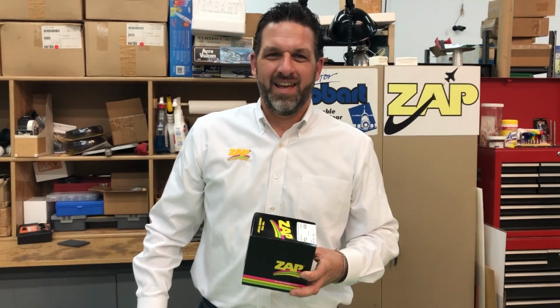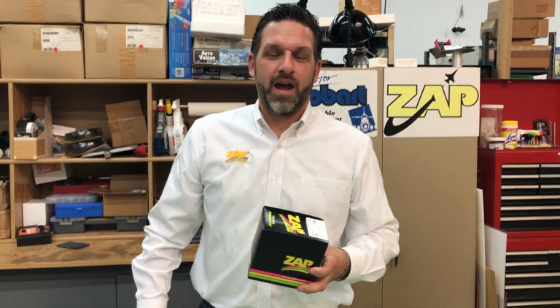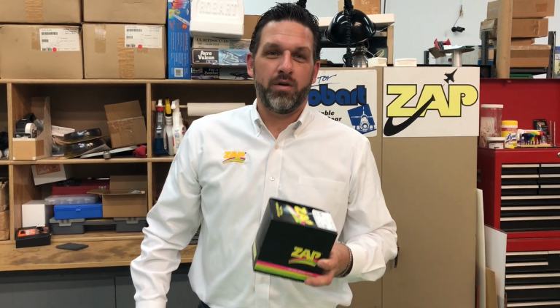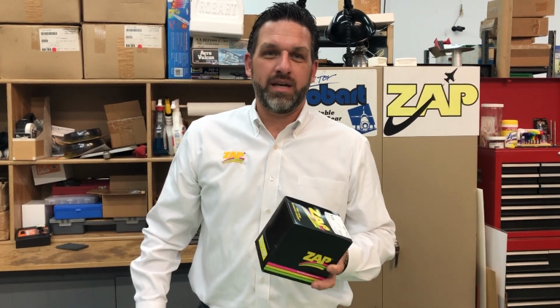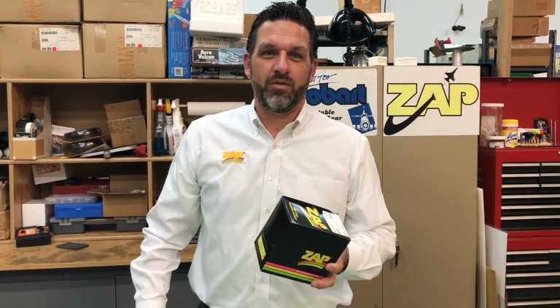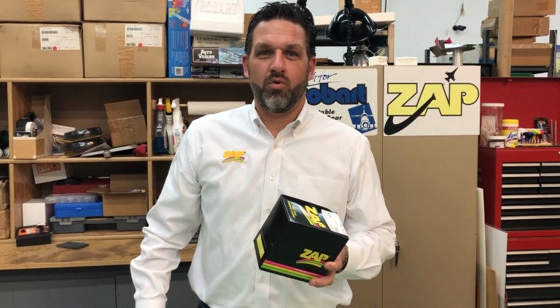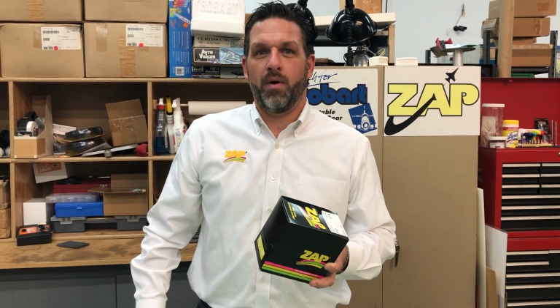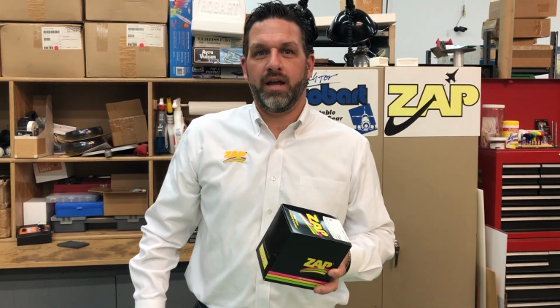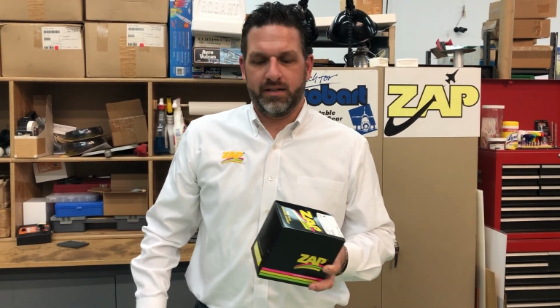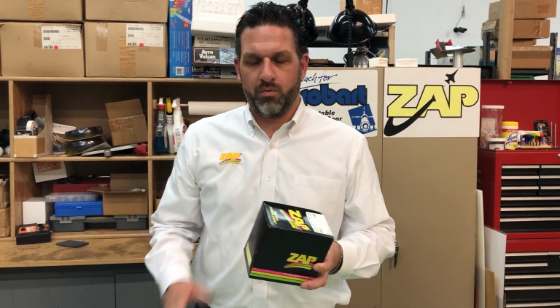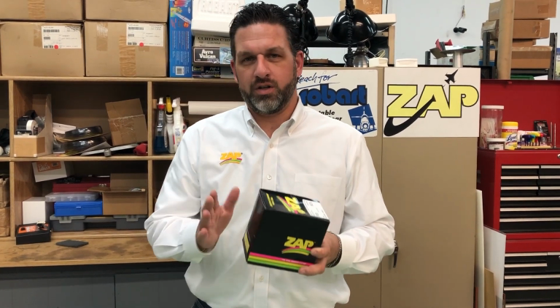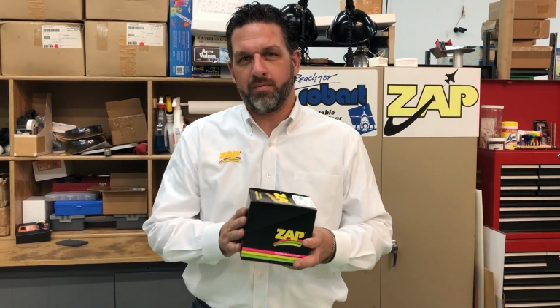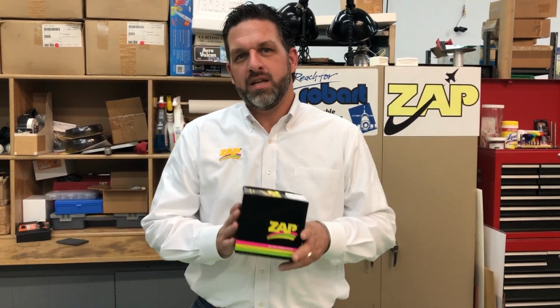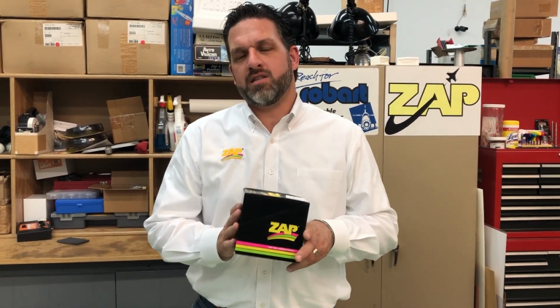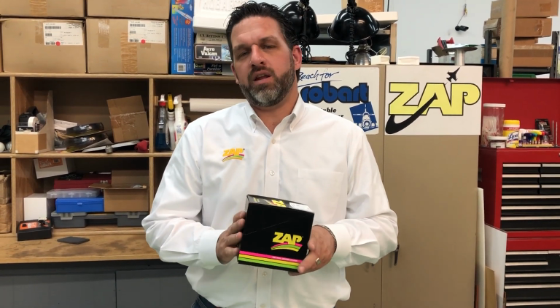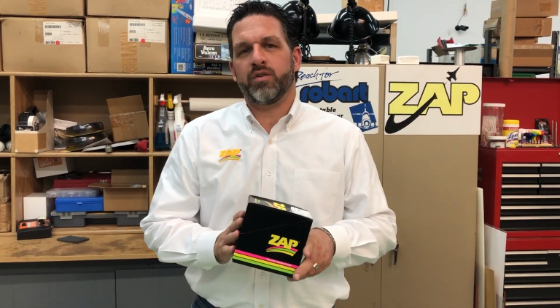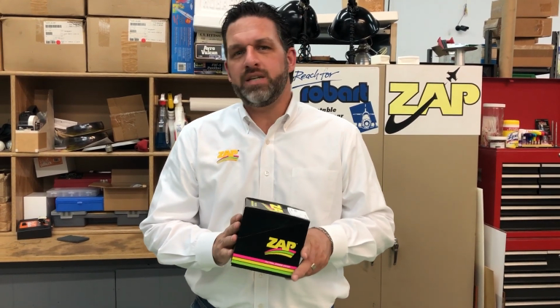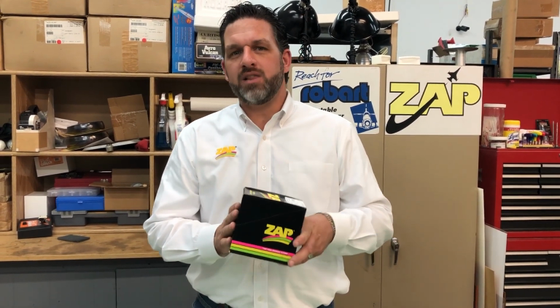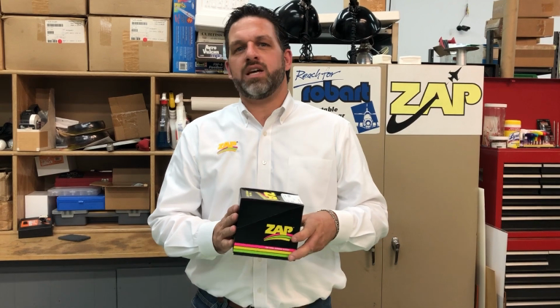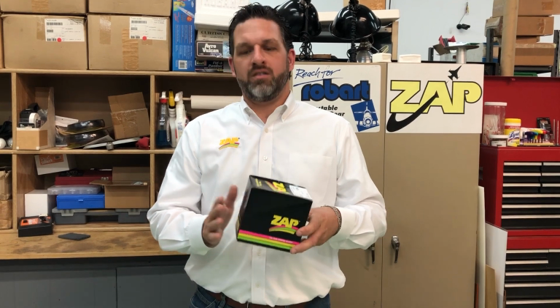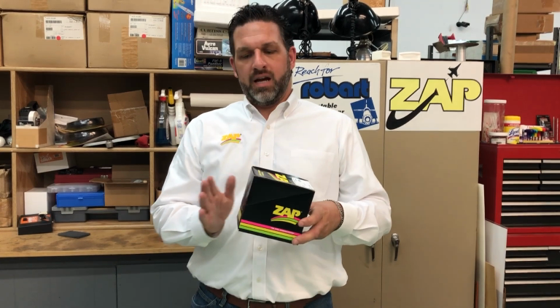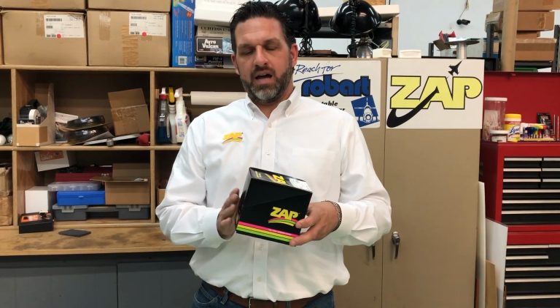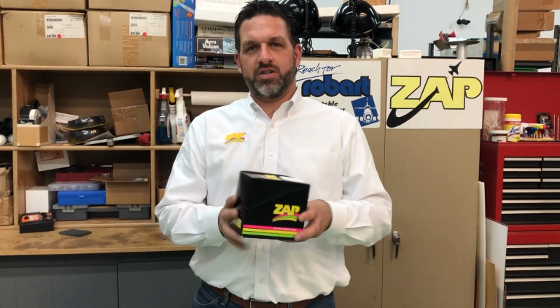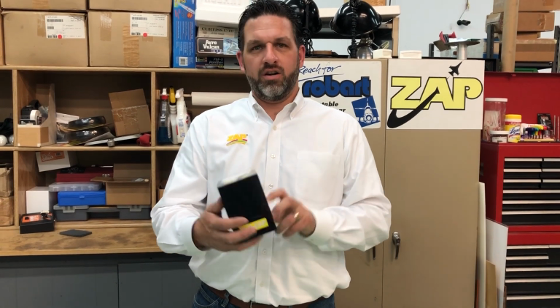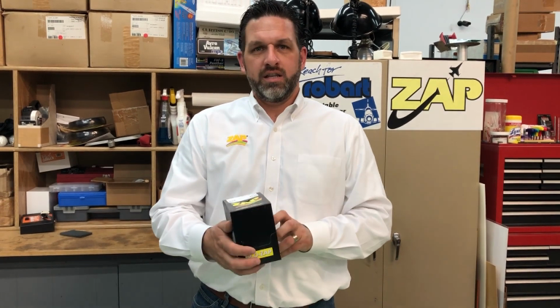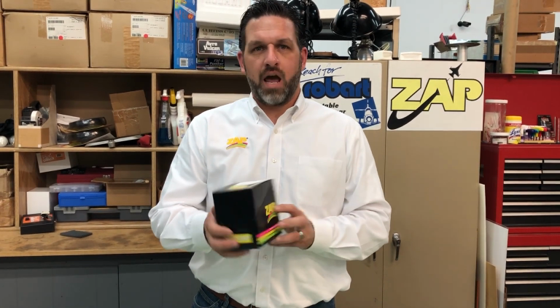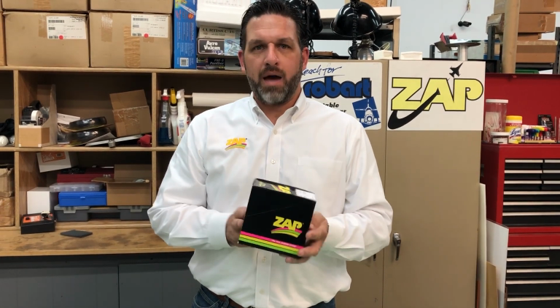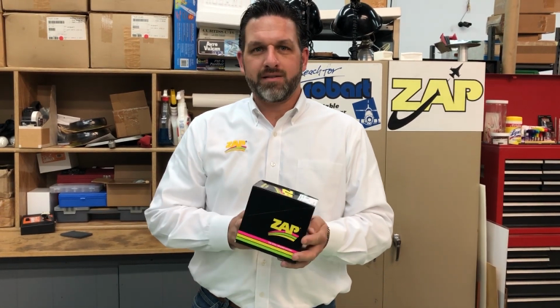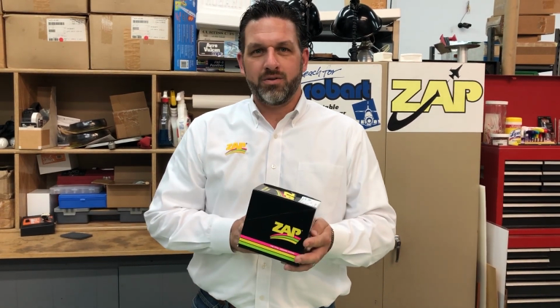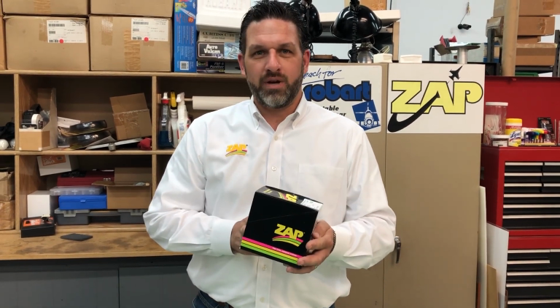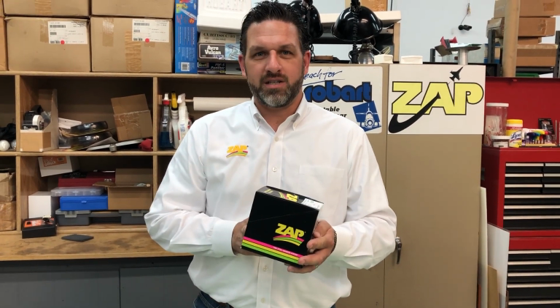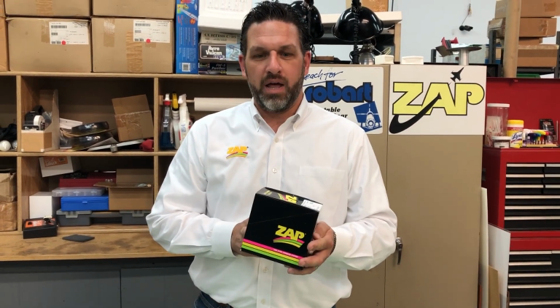Hi everyone, Mike here from Robart. Today we're going to talk about — this is mainly for the retailers out there — on how to turn the Zap box into a great display.